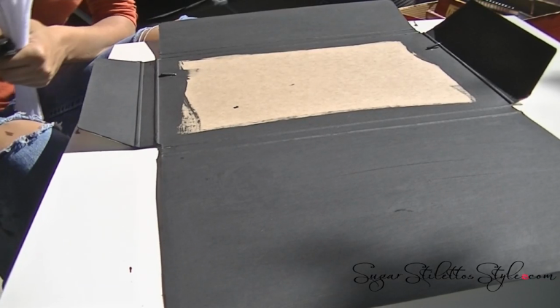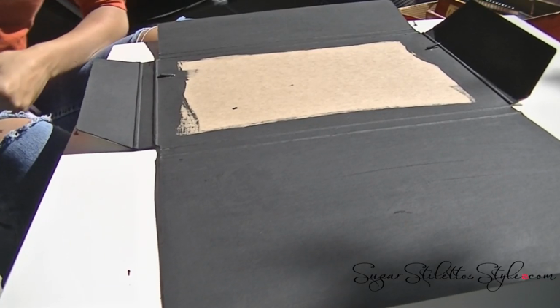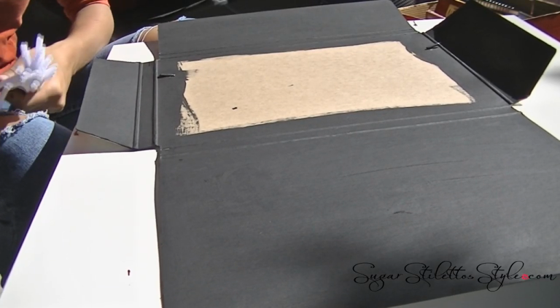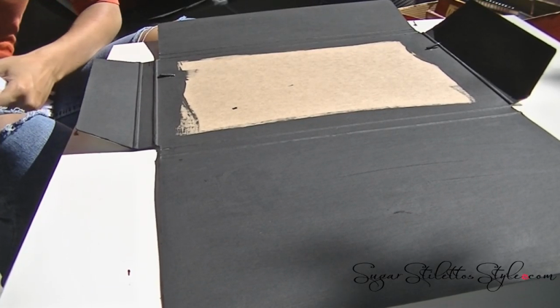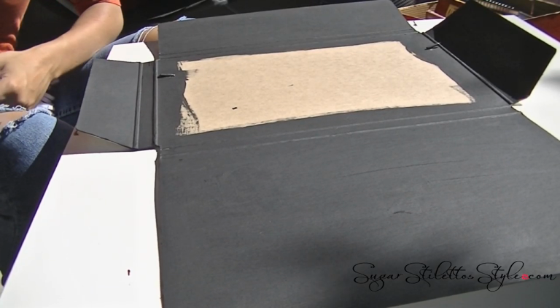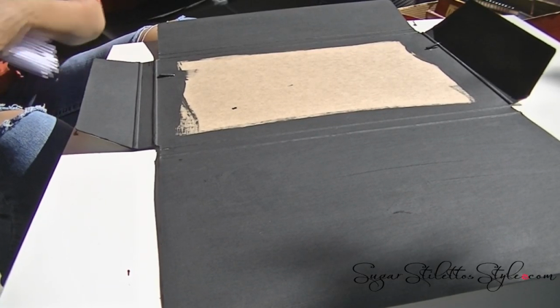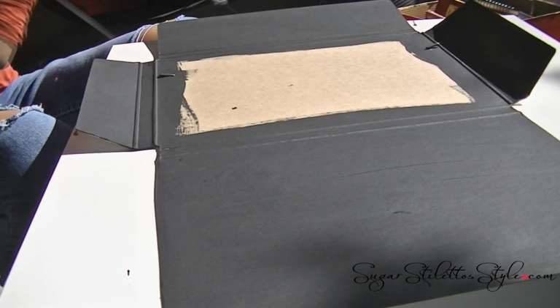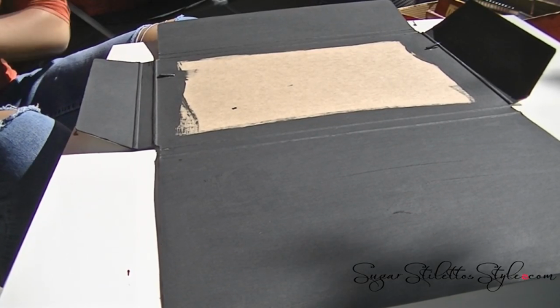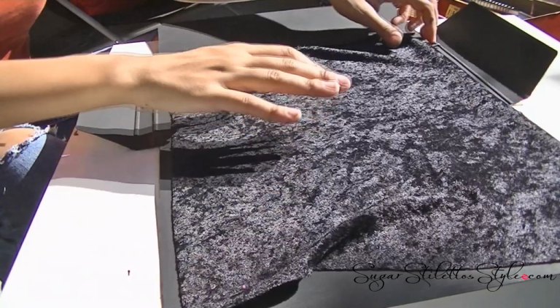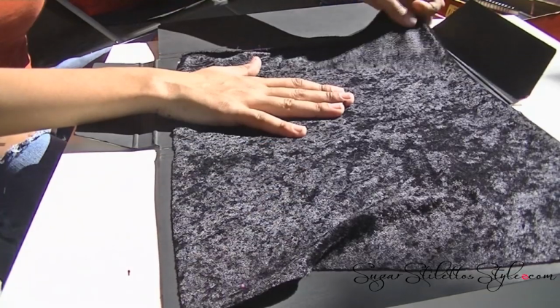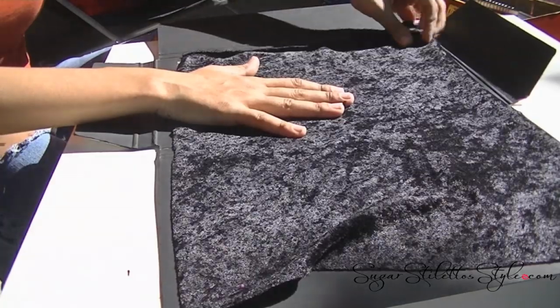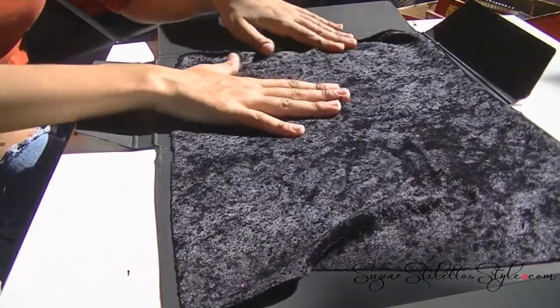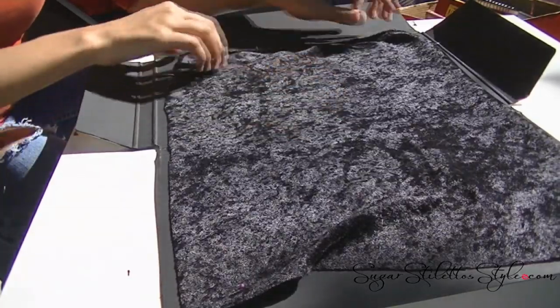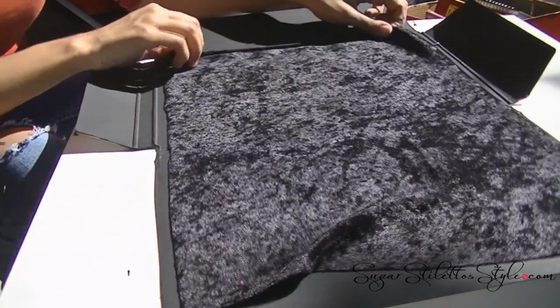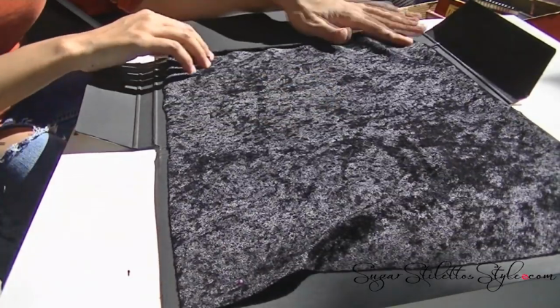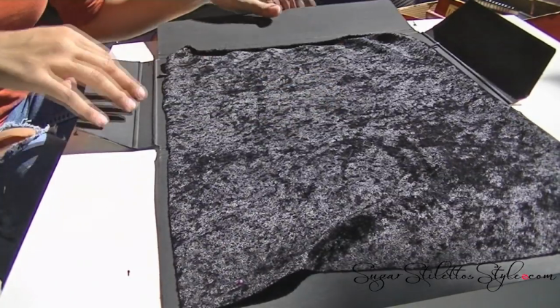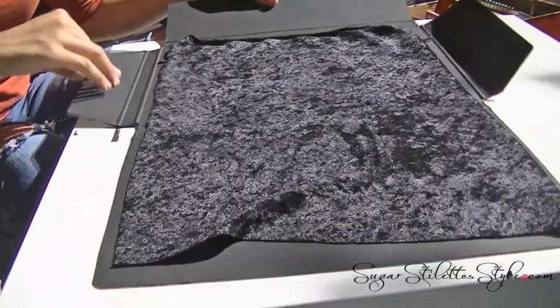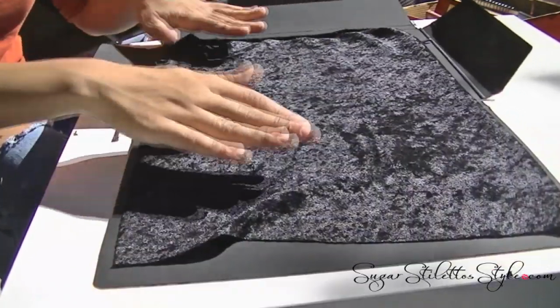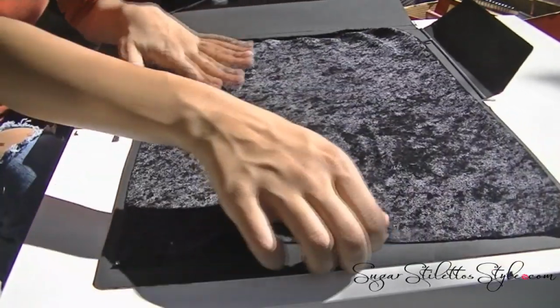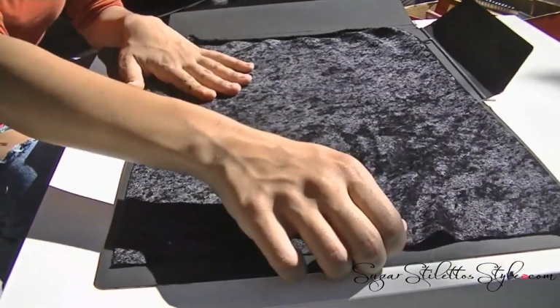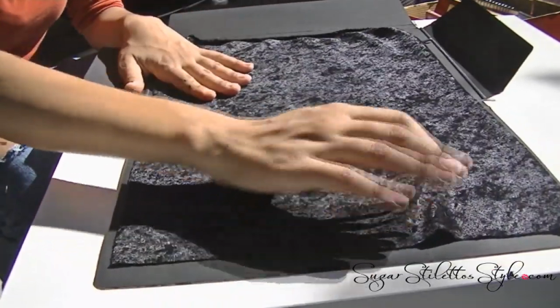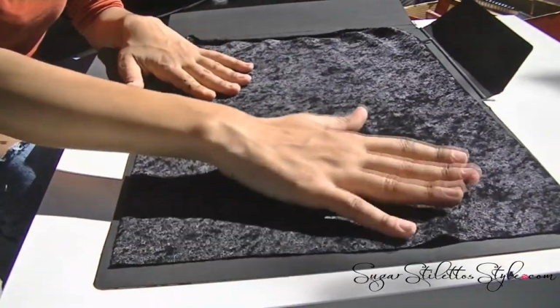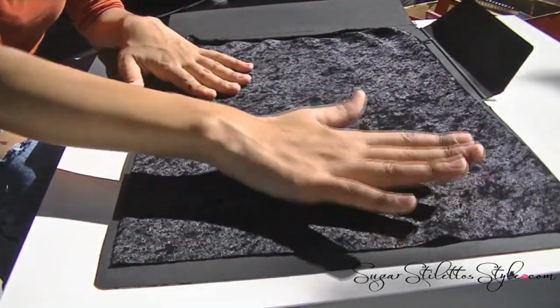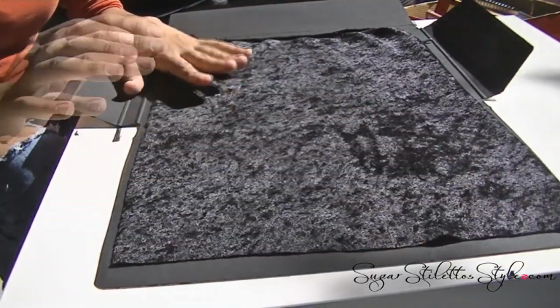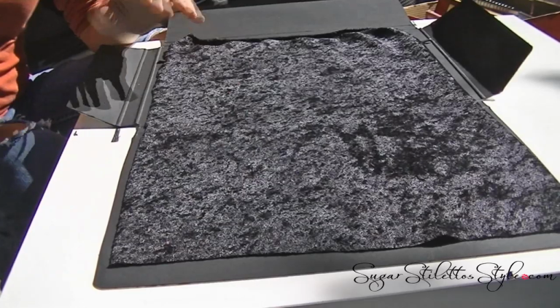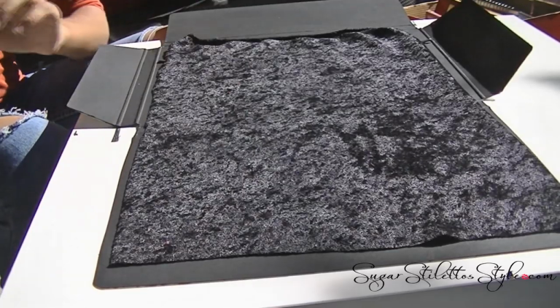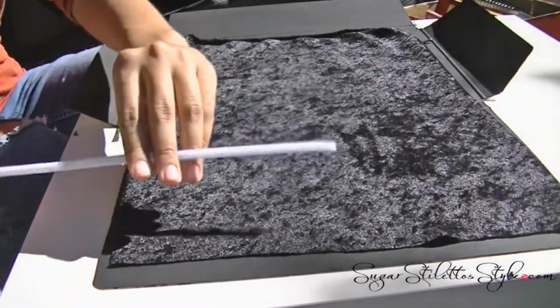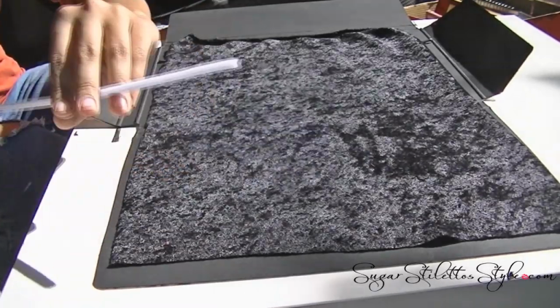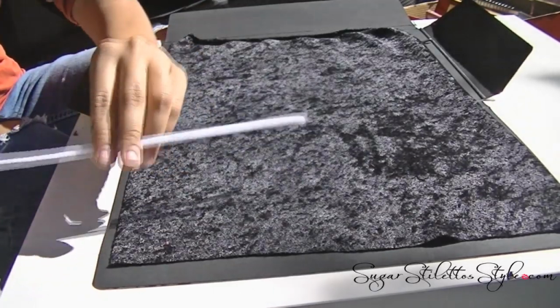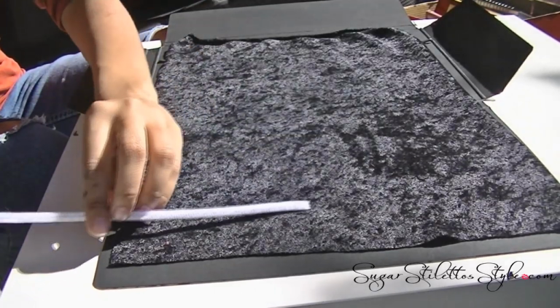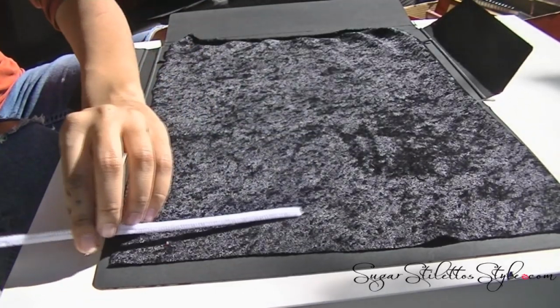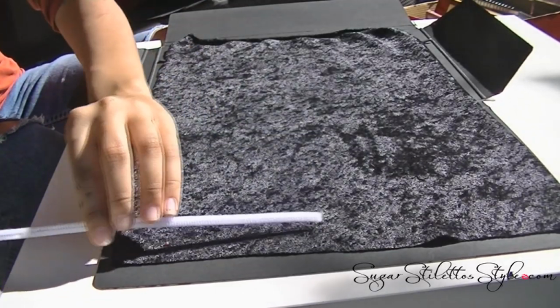So I started by painting mine. This is completely optional because I wanted mine to match the fabric.